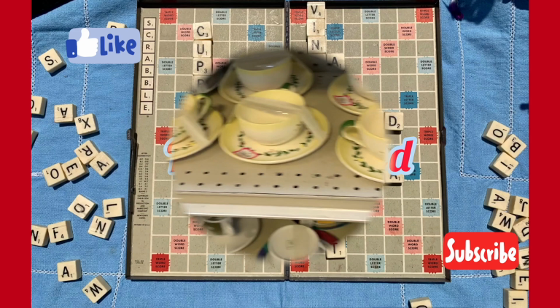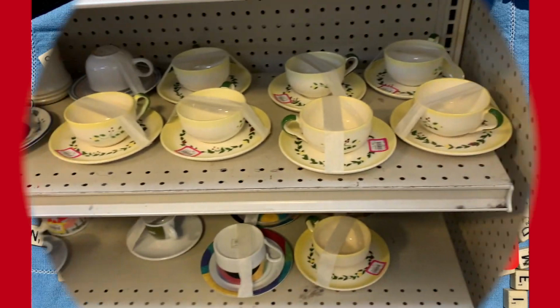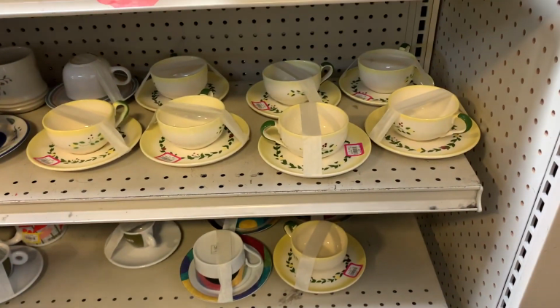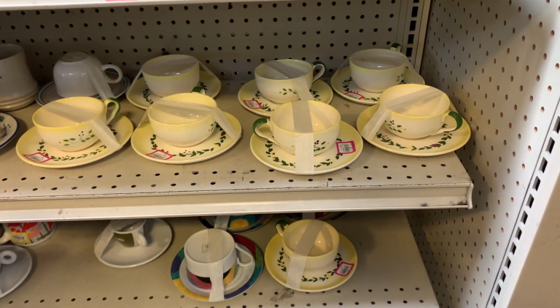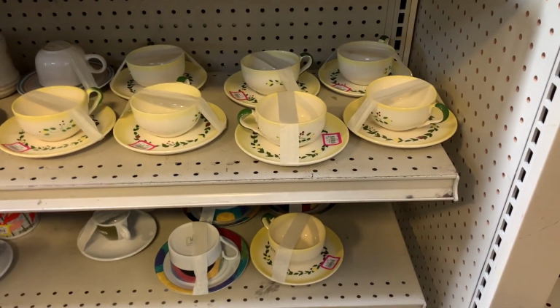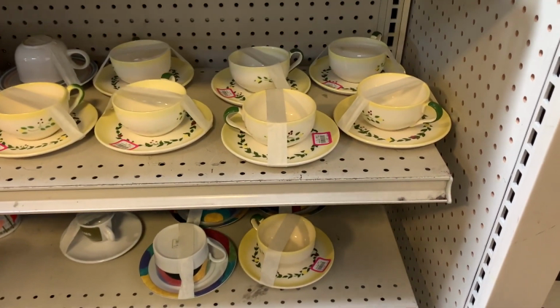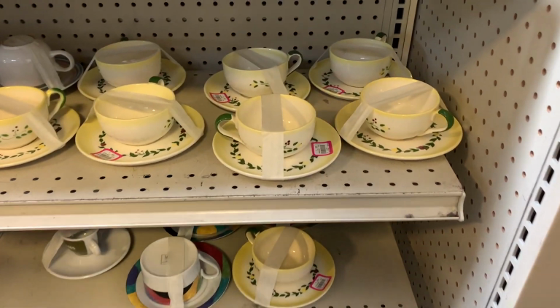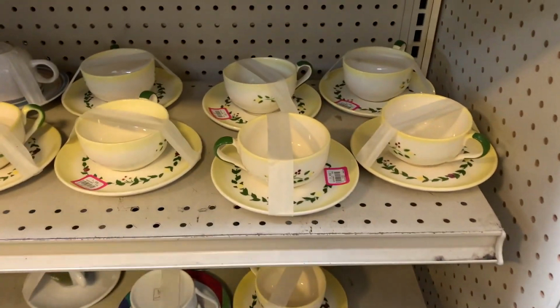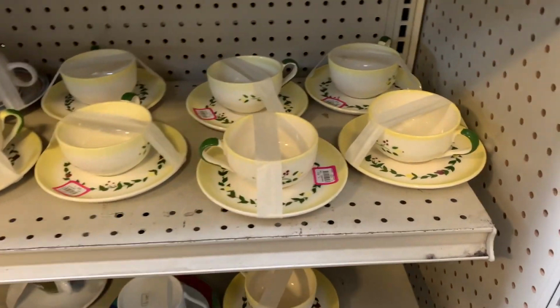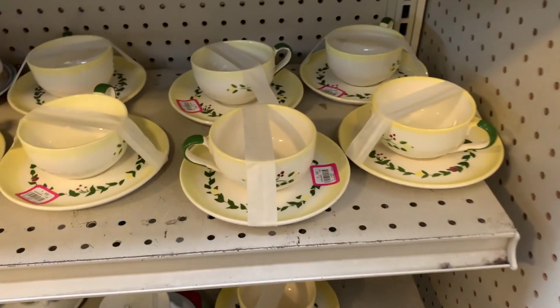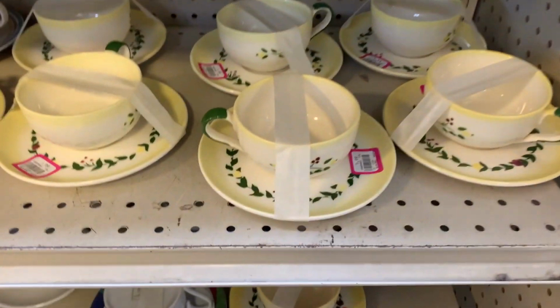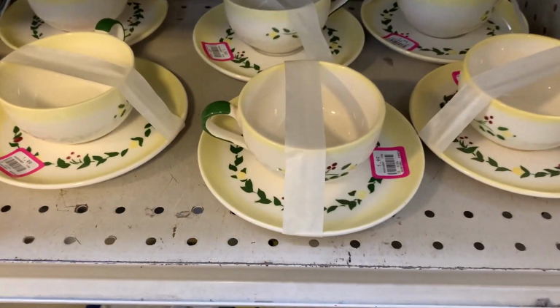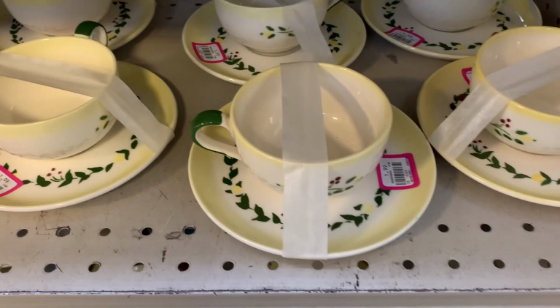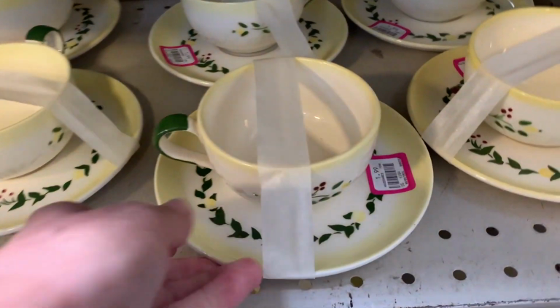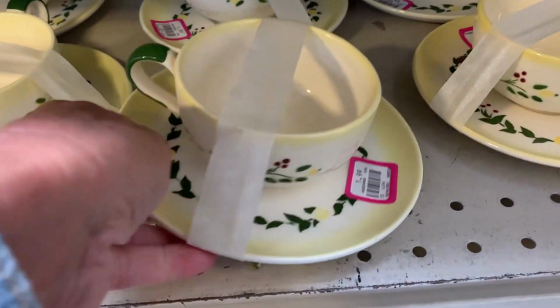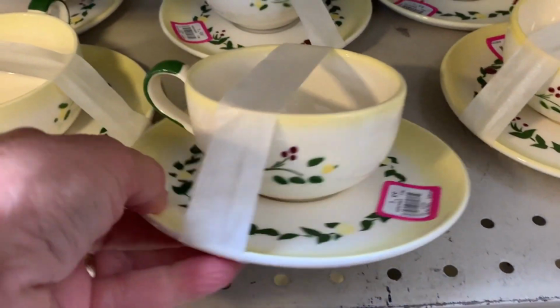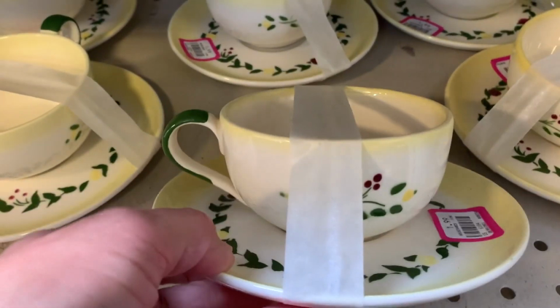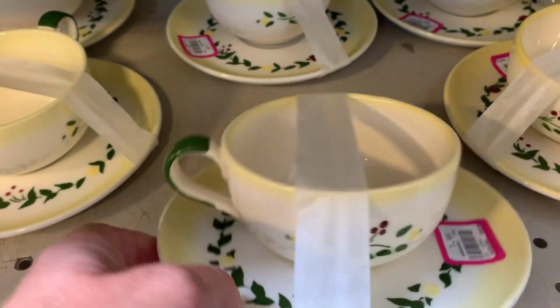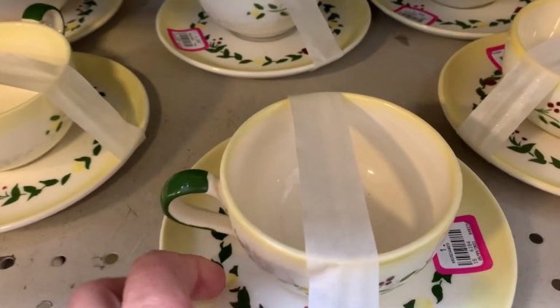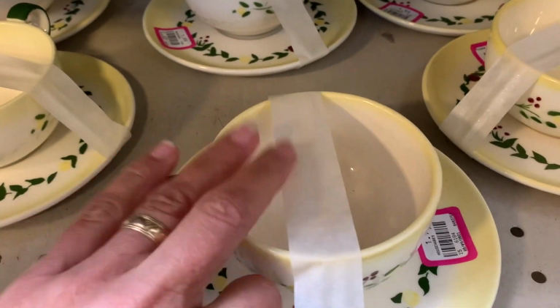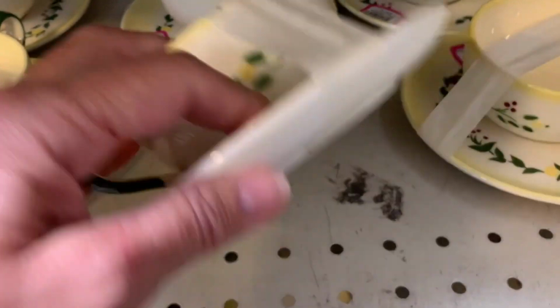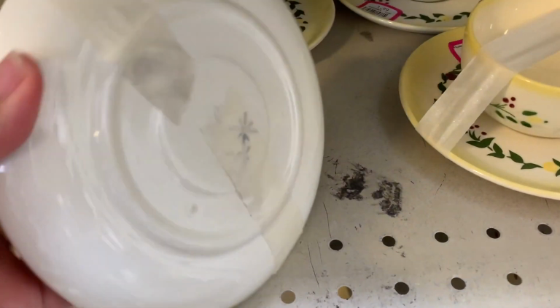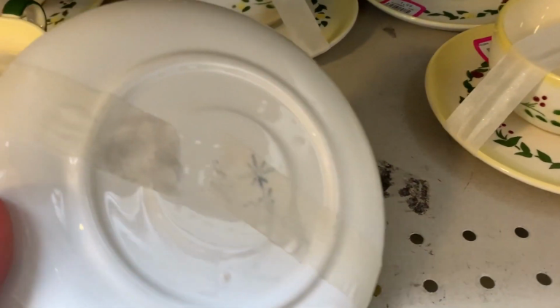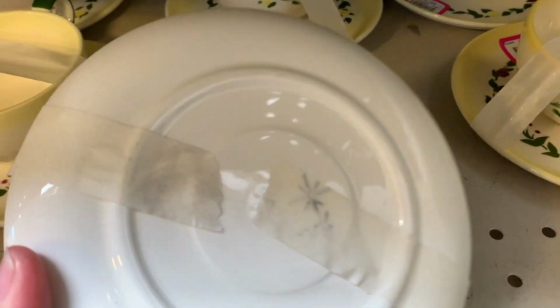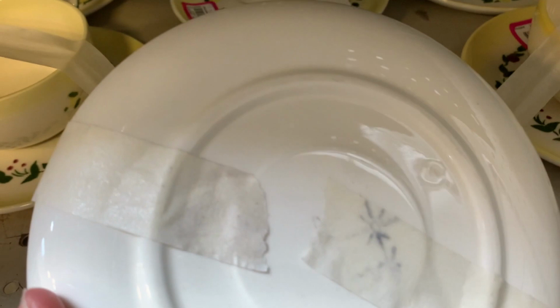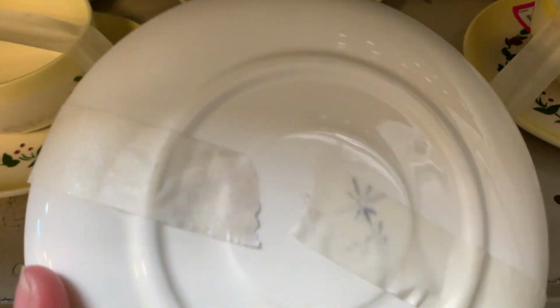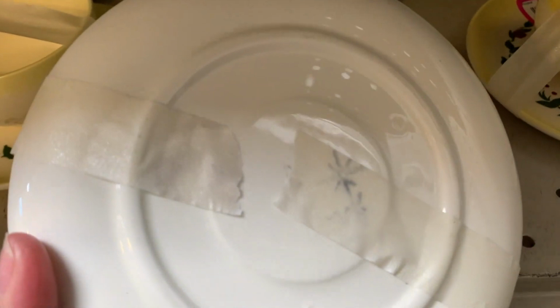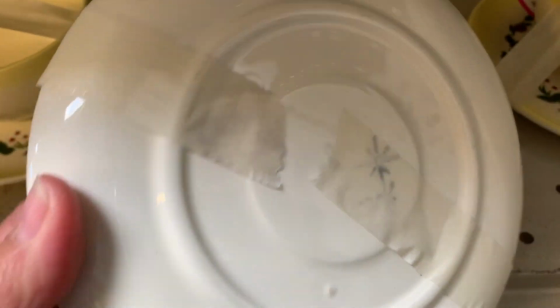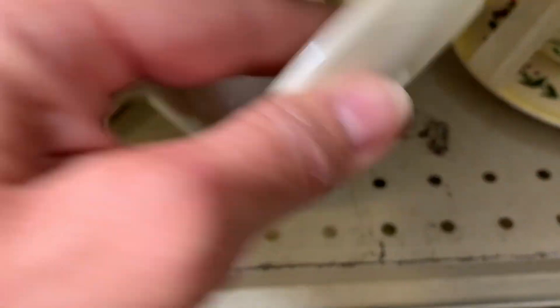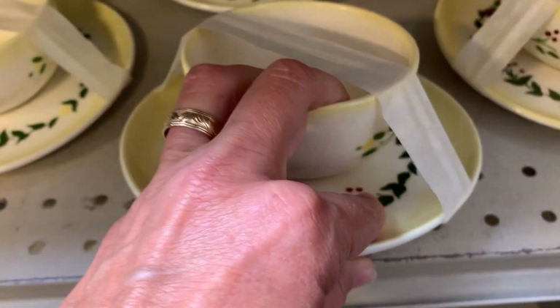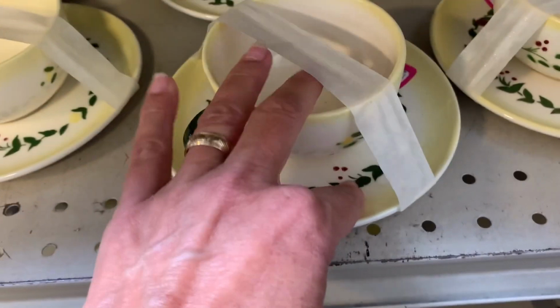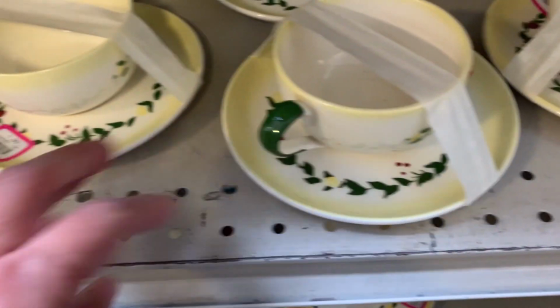Hey! I haven't been to Goodwill in a very long time. Would you like to look around with me and see what they have? I really liked these retro dishes. Oh my gosh, I just love dishes.